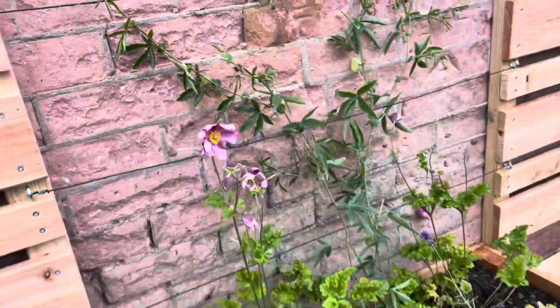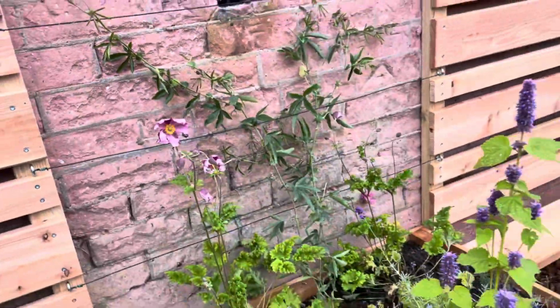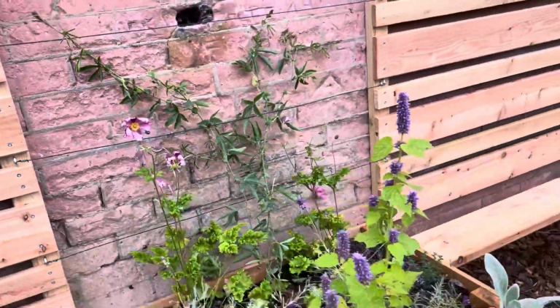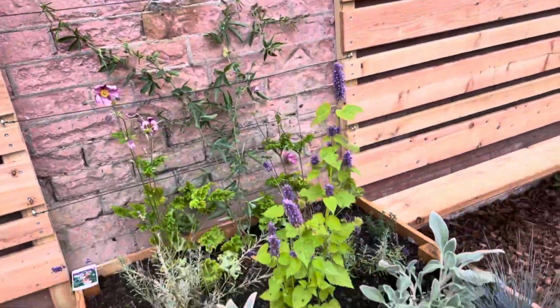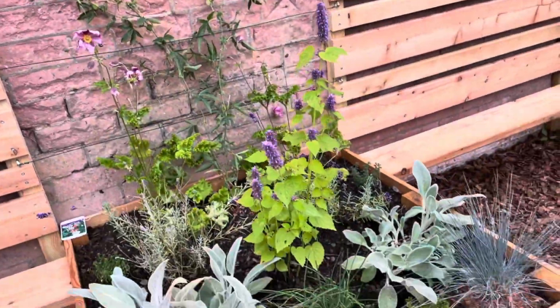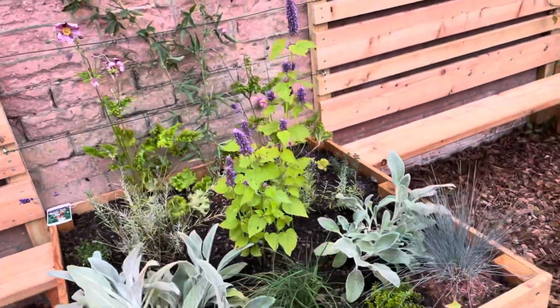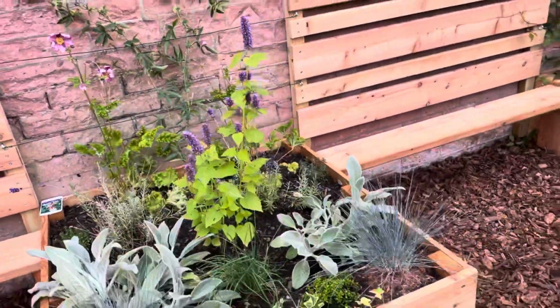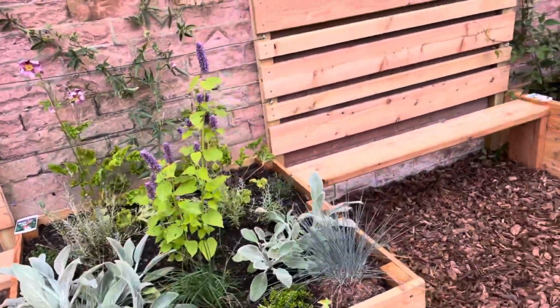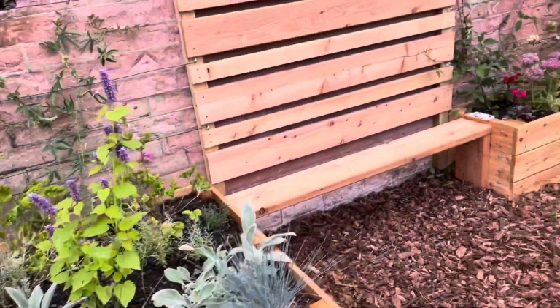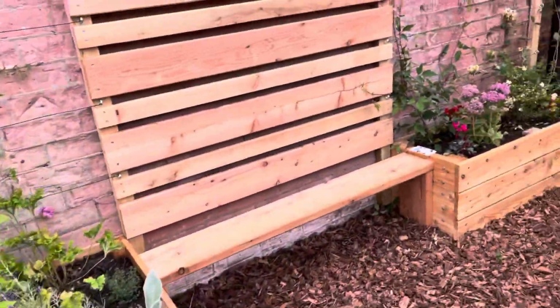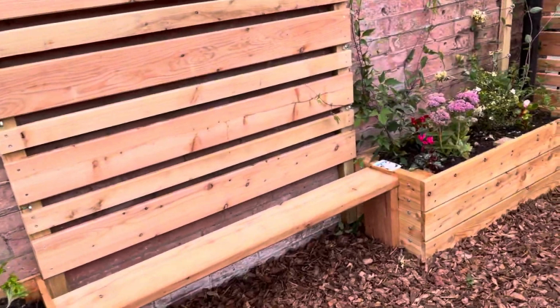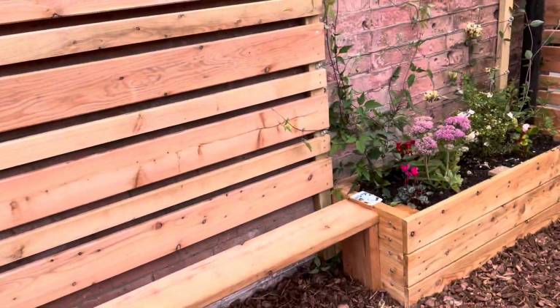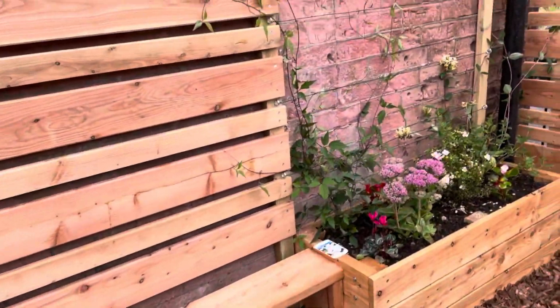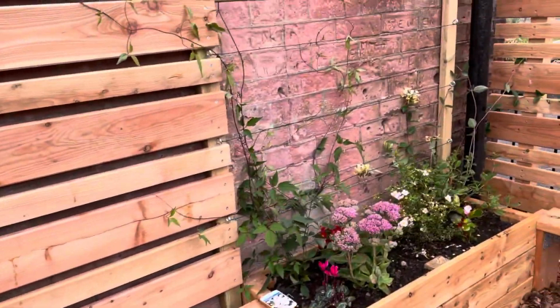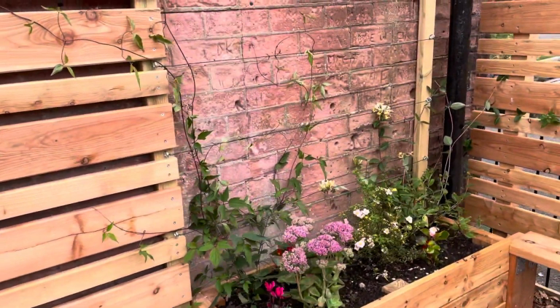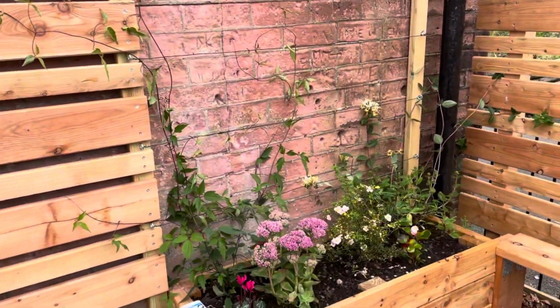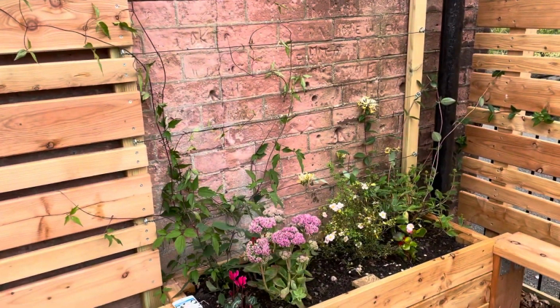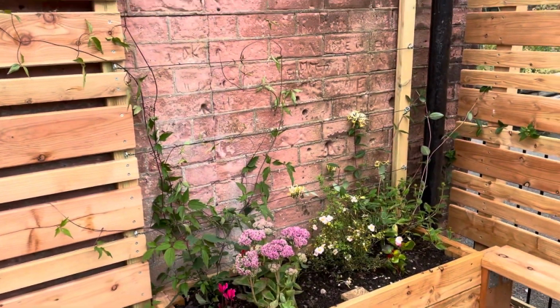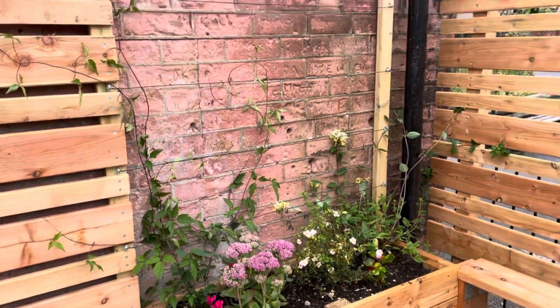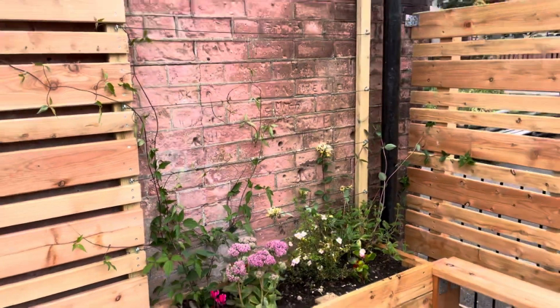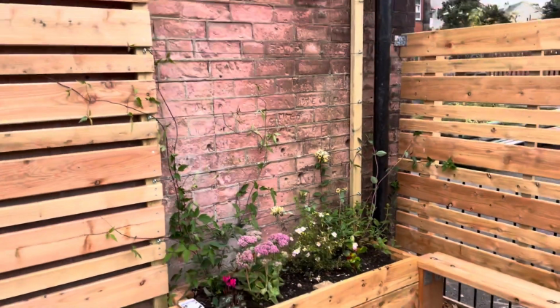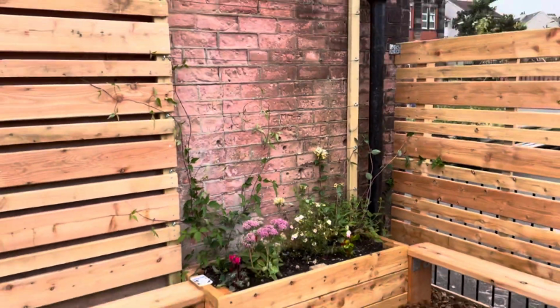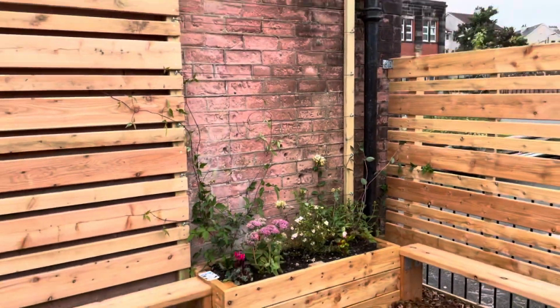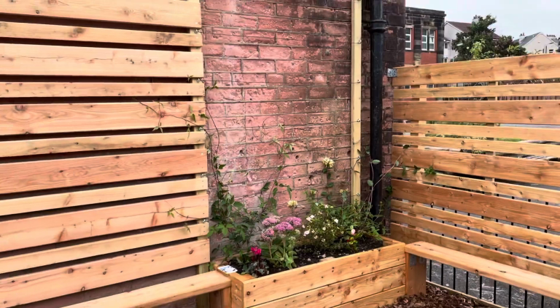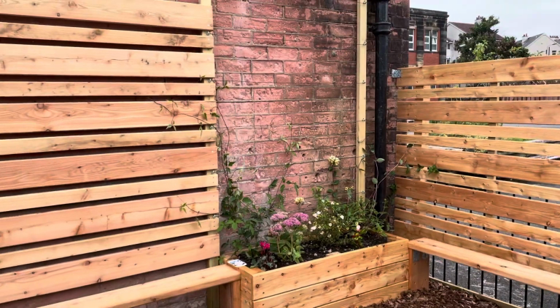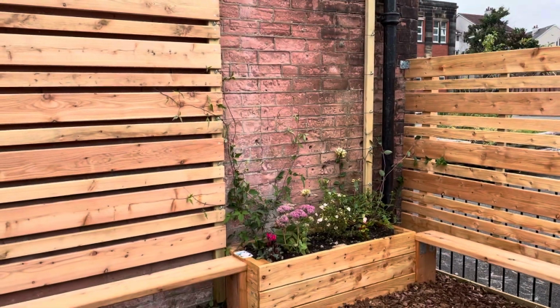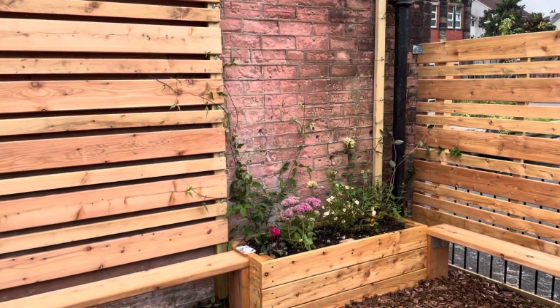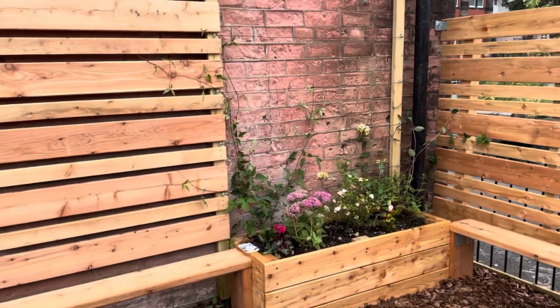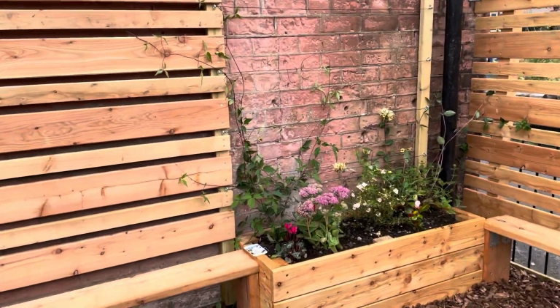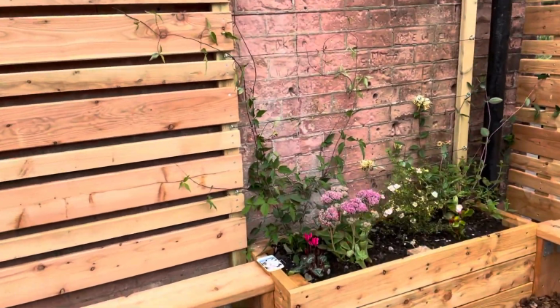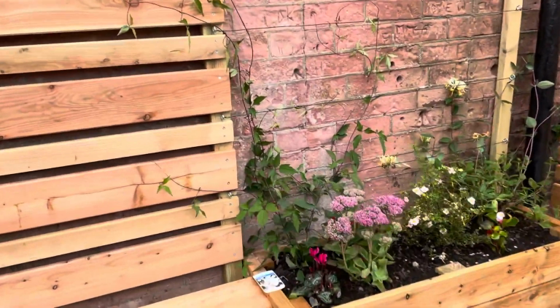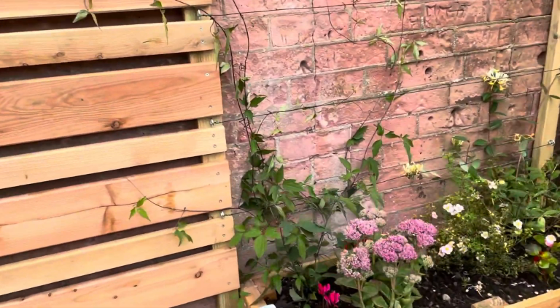Now the garden is symmetrical, so that means it's the same on either side. Moving over here, we've also got some lovely climbers which are going to help make our garden feel lovely and cosy and be really popular with our pollinators.